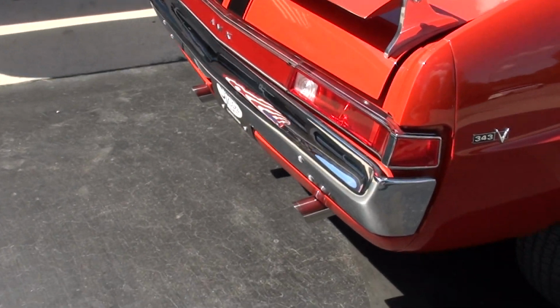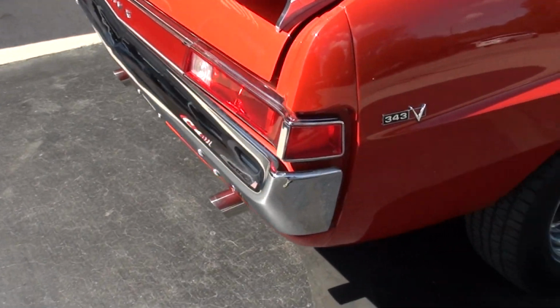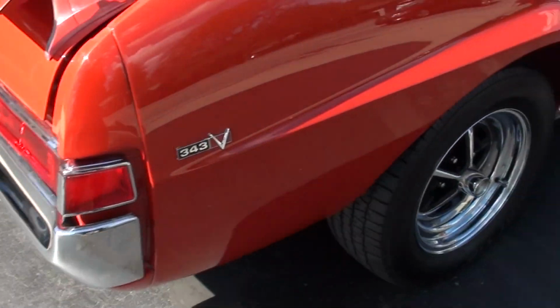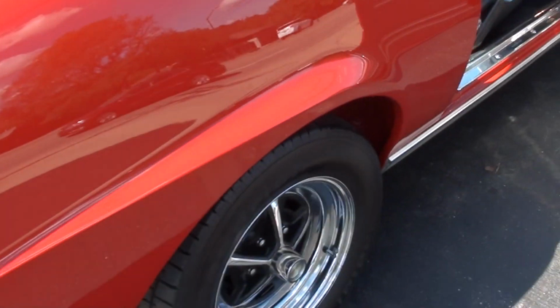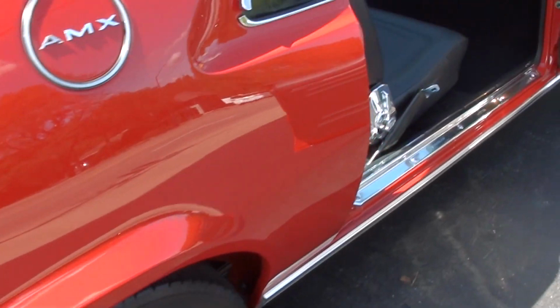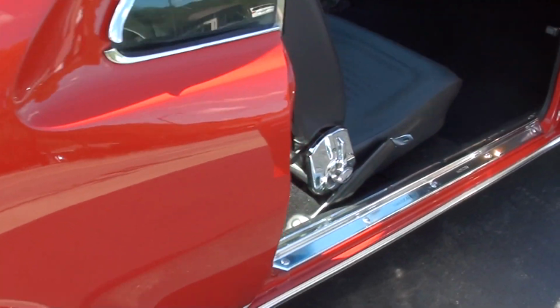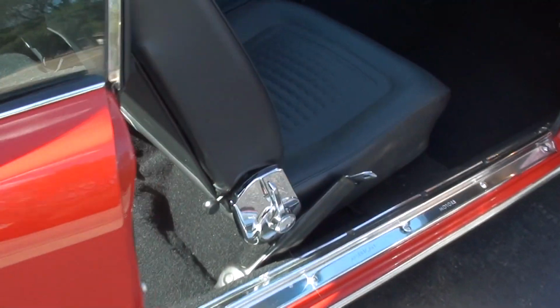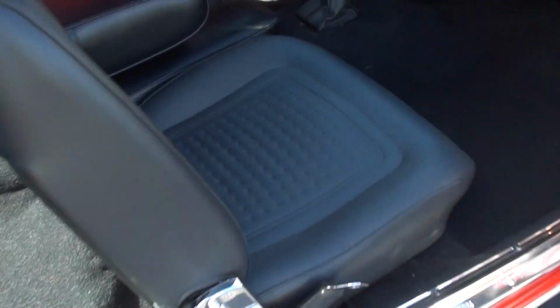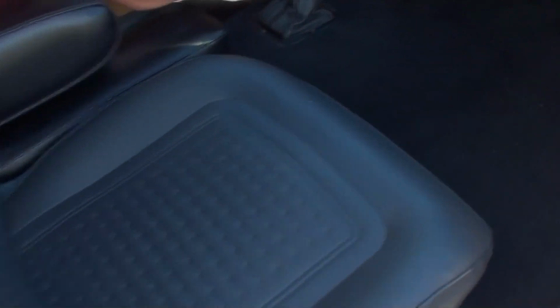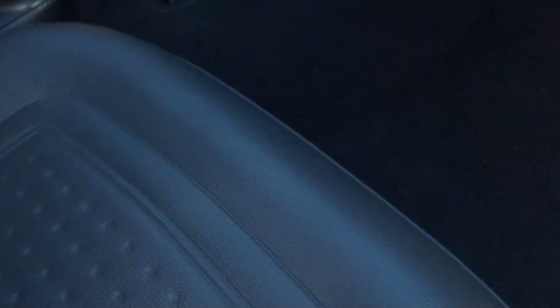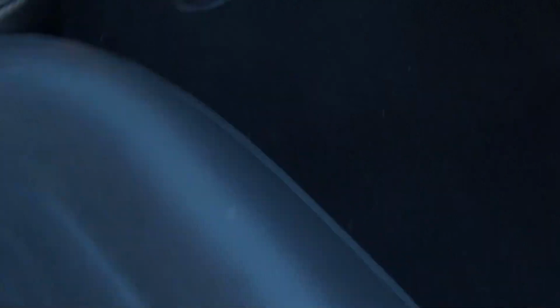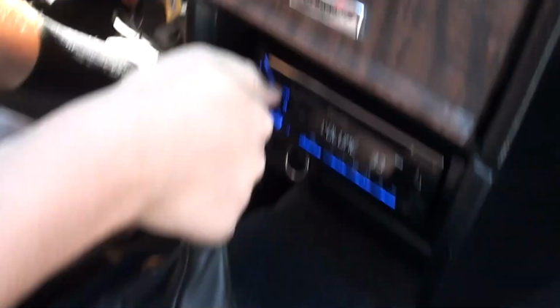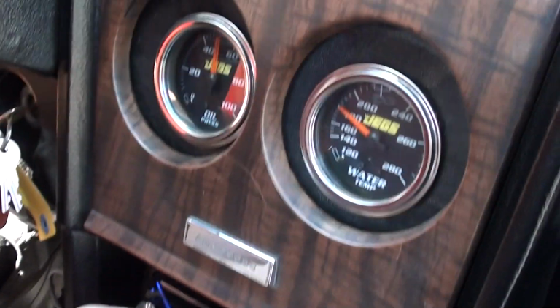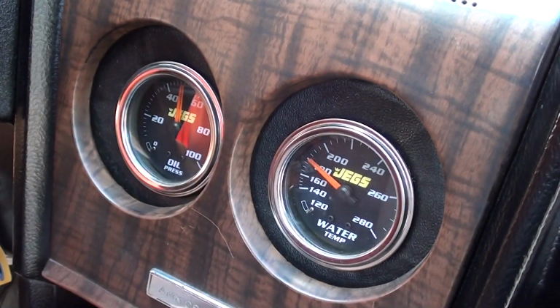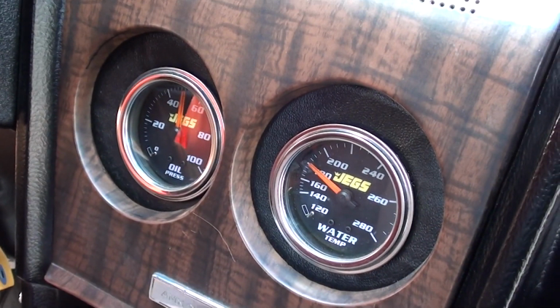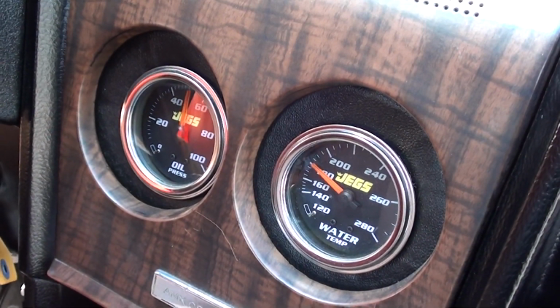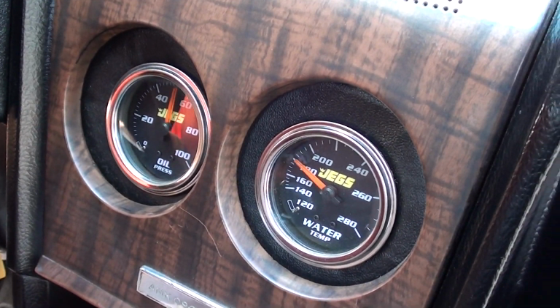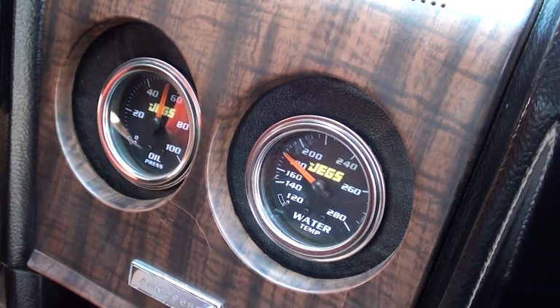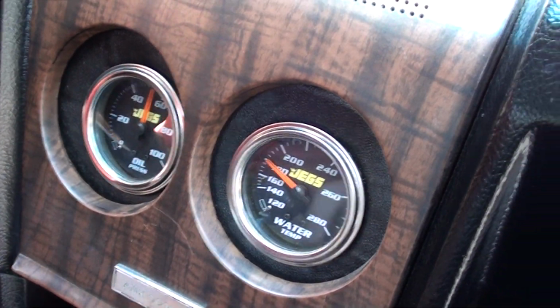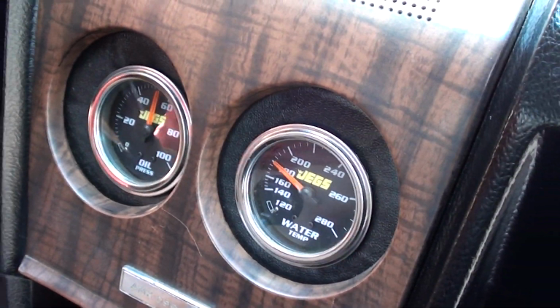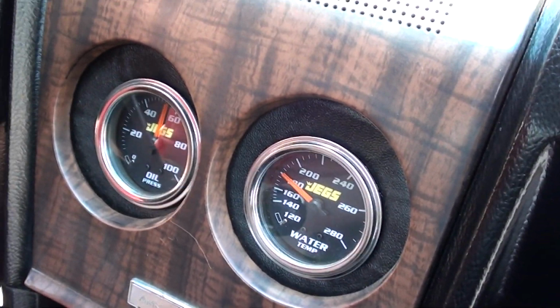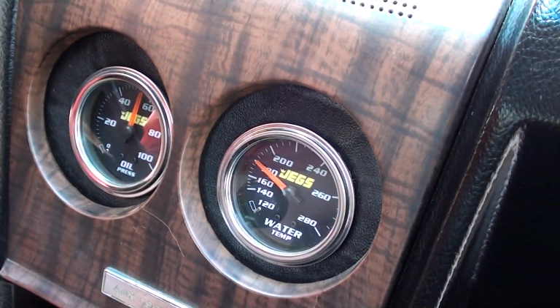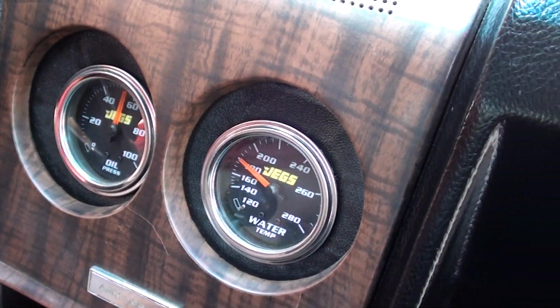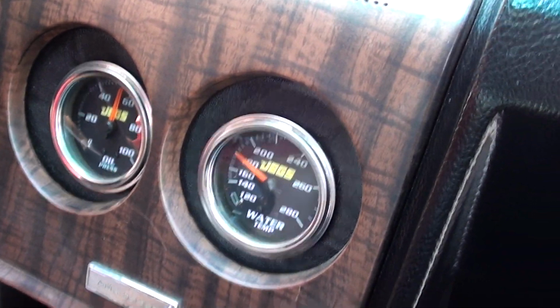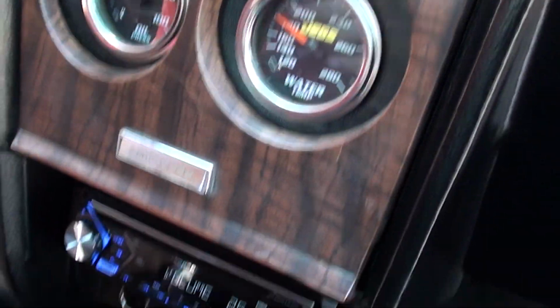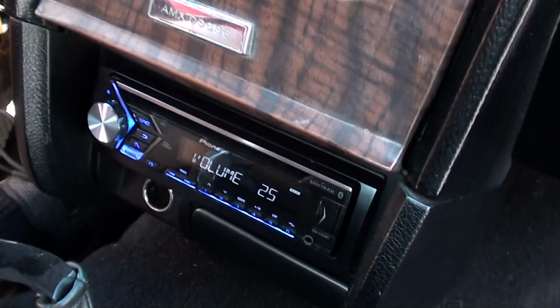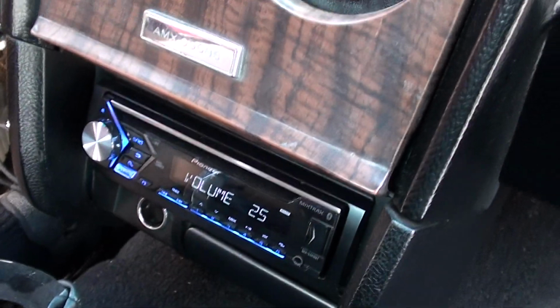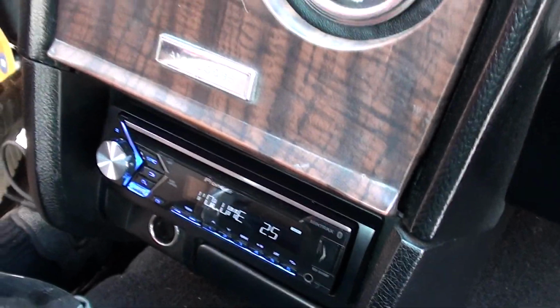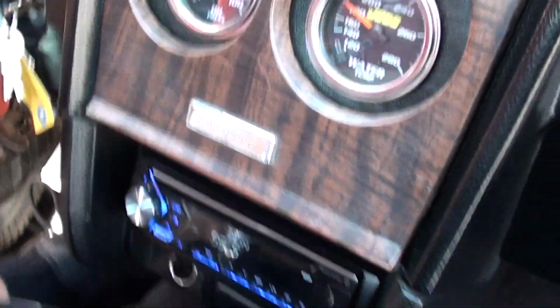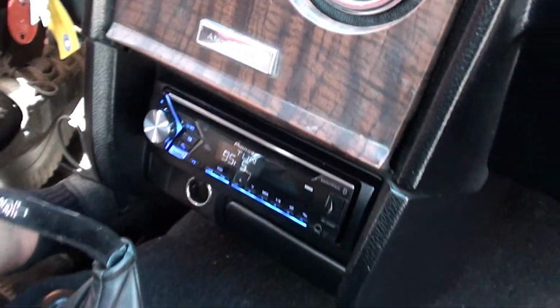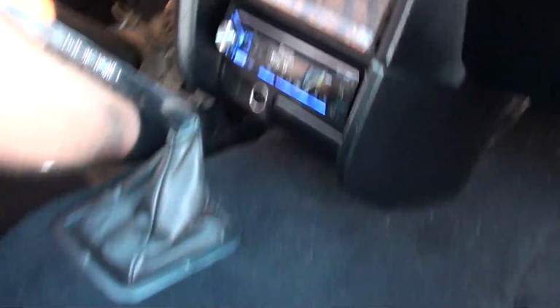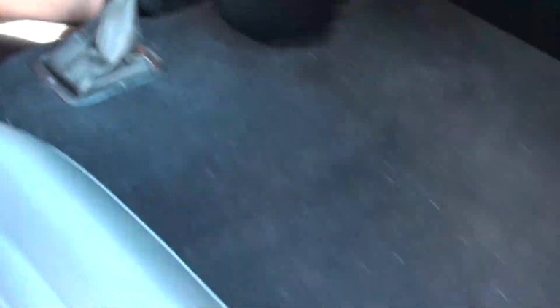That sounds outstanding. Radio works. Blower motor works.